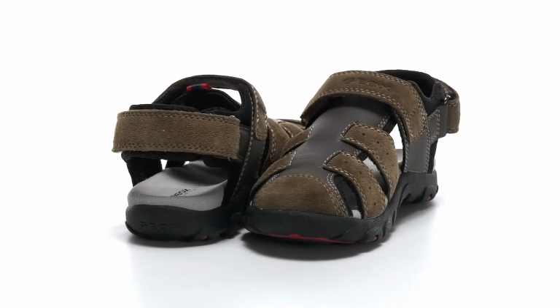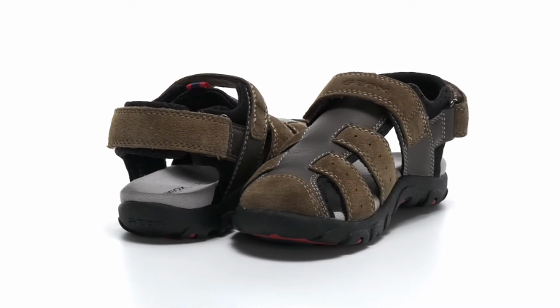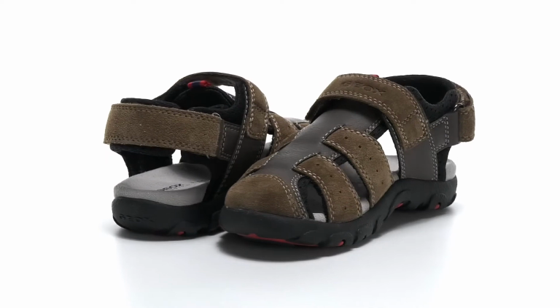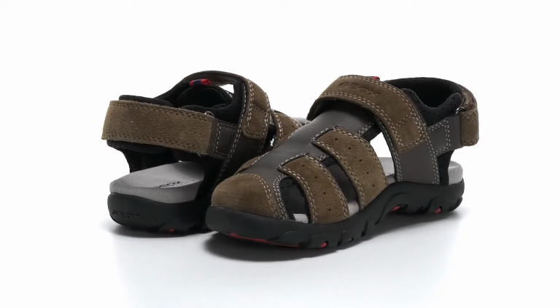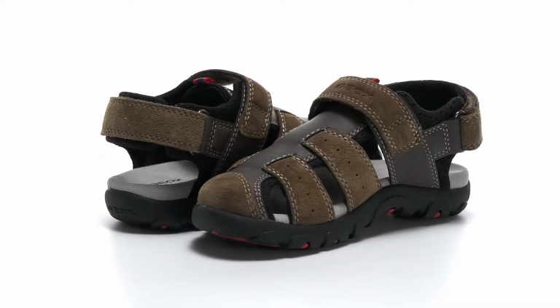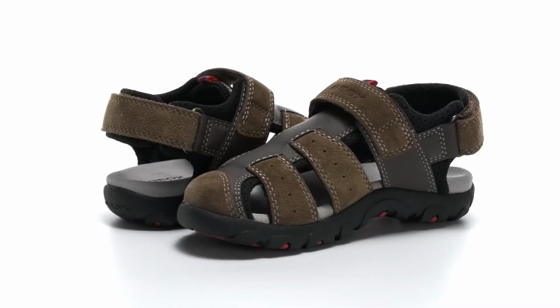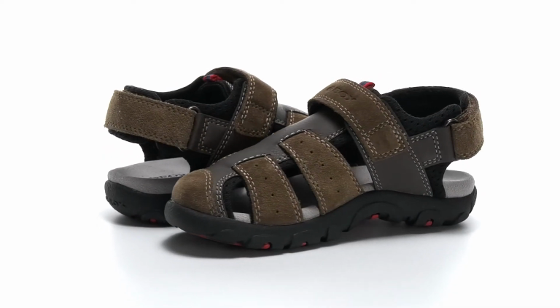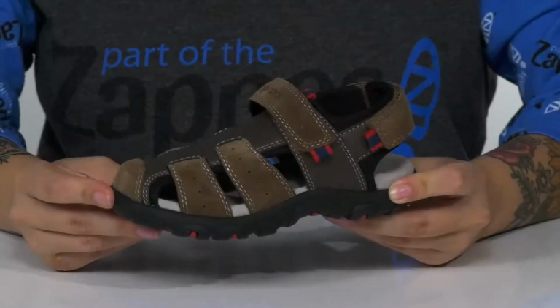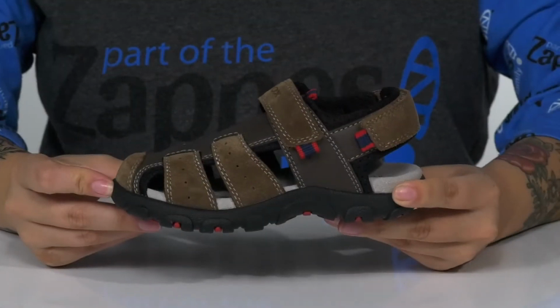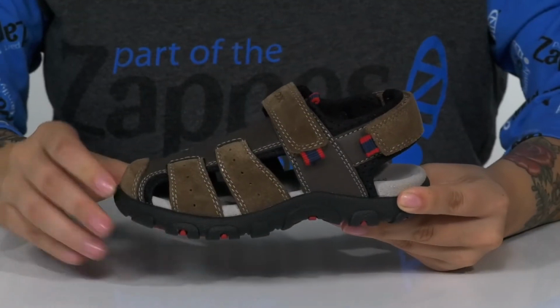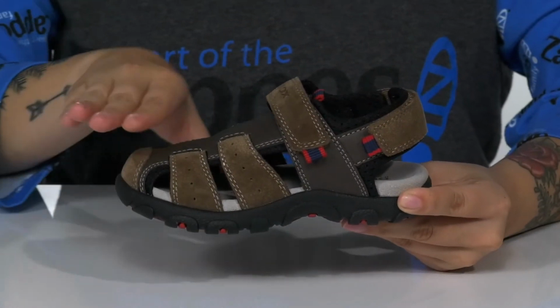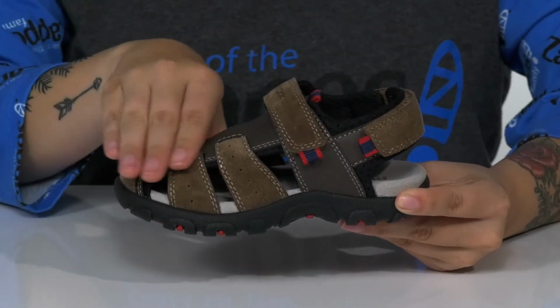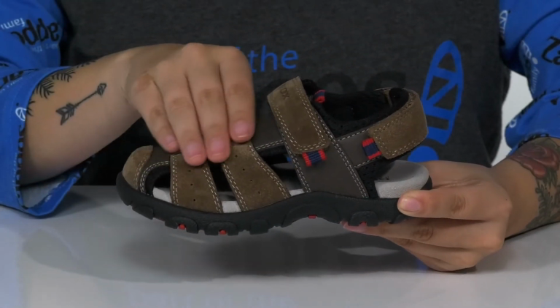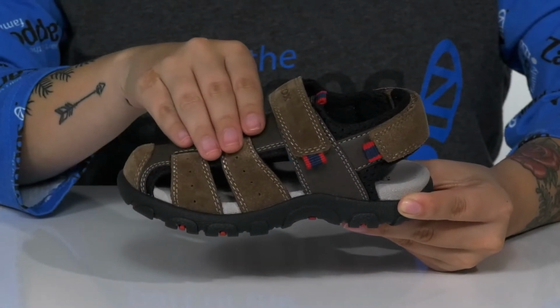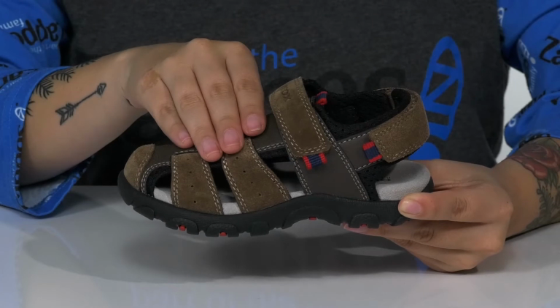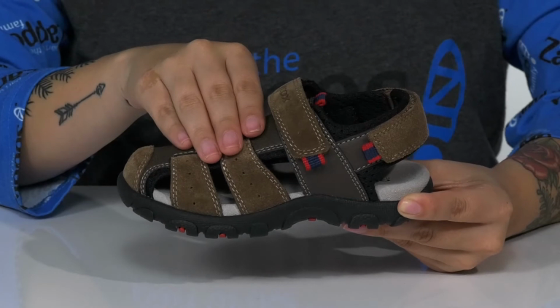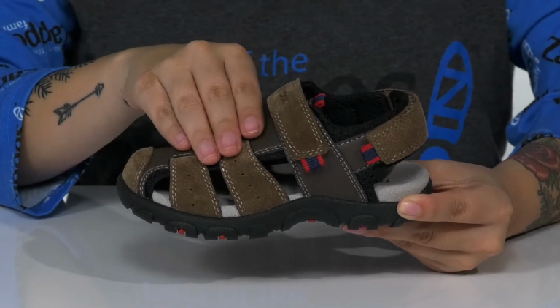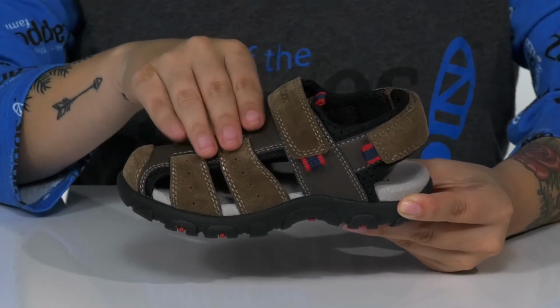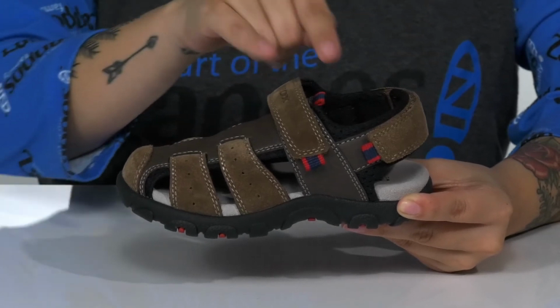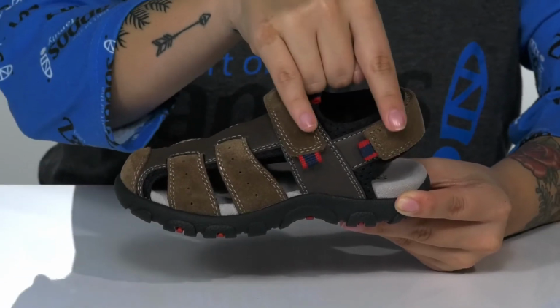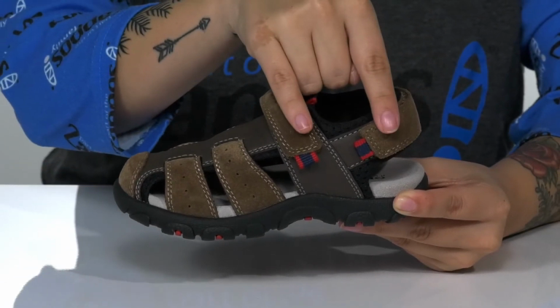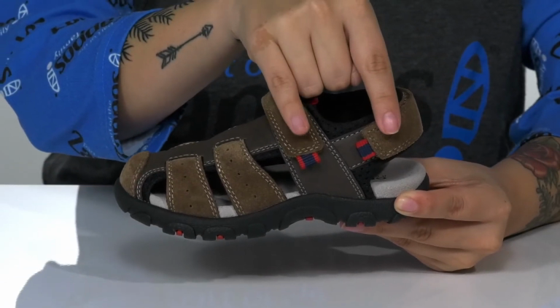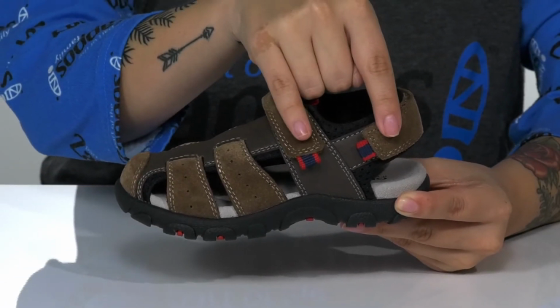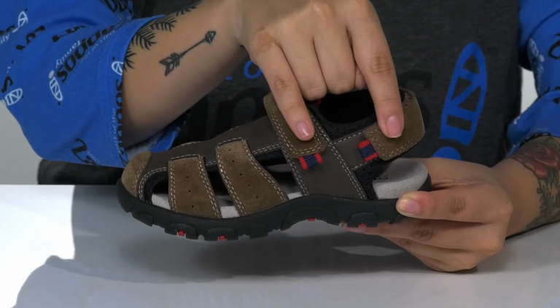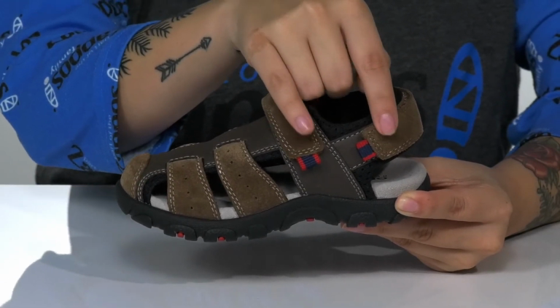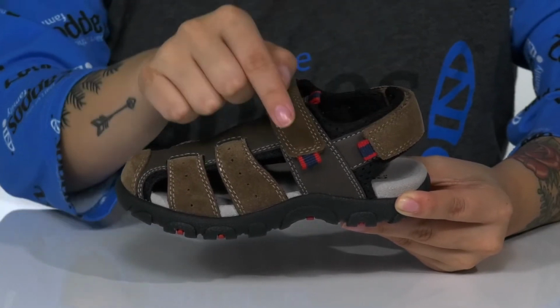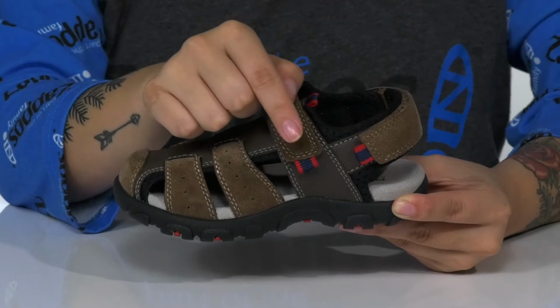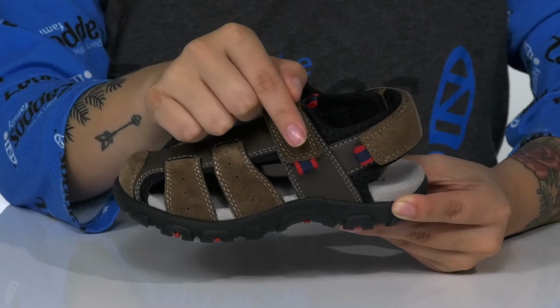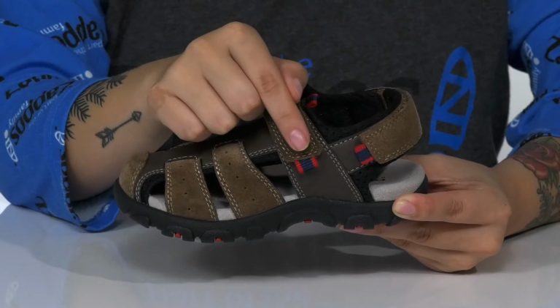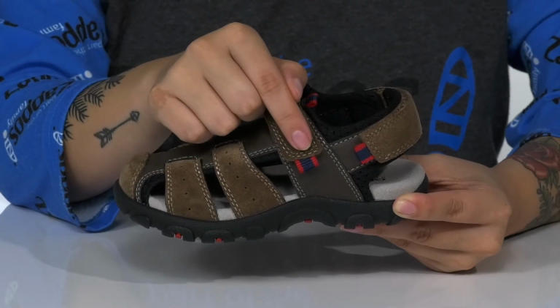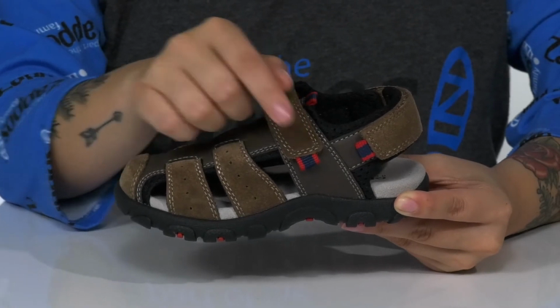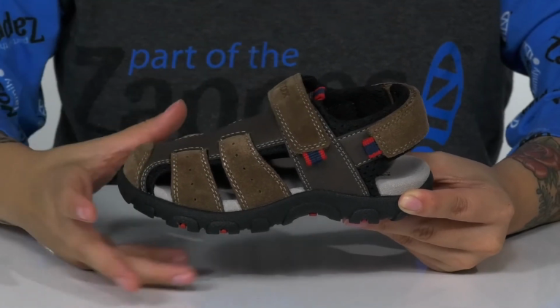These sweet sandals by G-OX have a suede and synthetic upper. There are cutouts on the side for added breathability. These also have two adjustable hook and loop straps, and at the end of each strap is a pull tab for easy on and off.